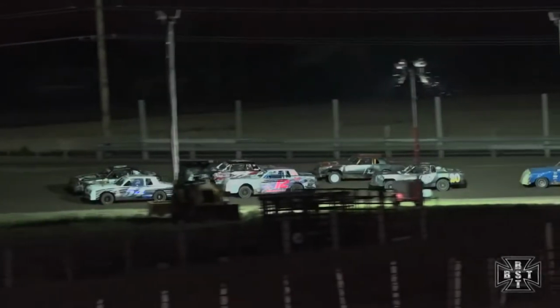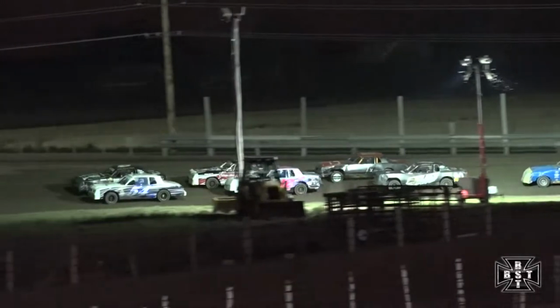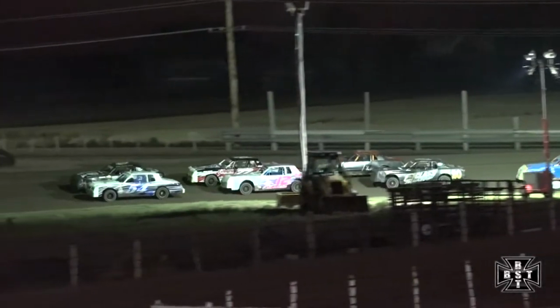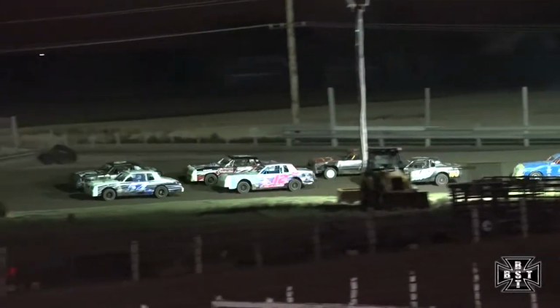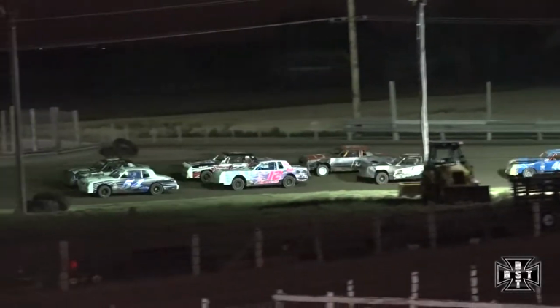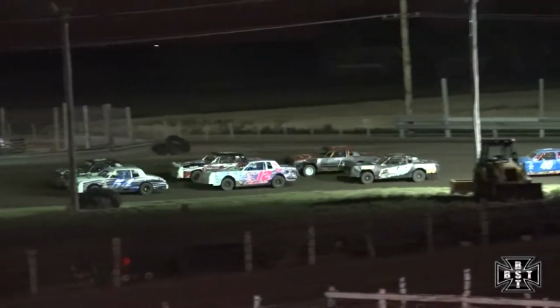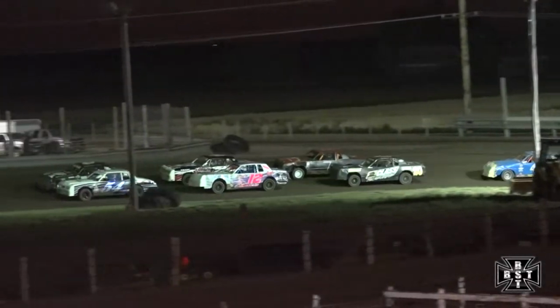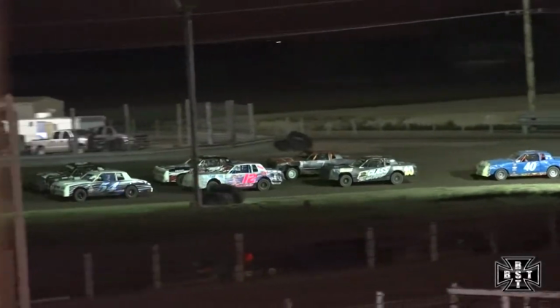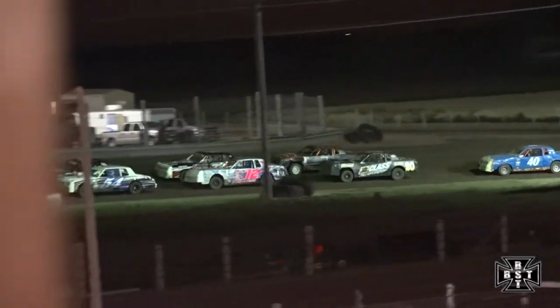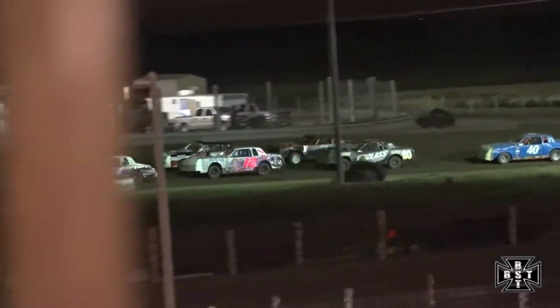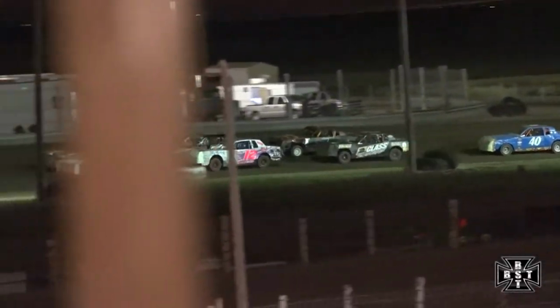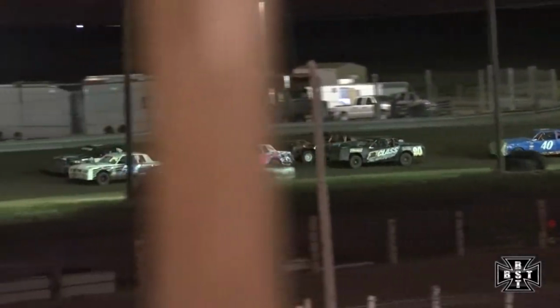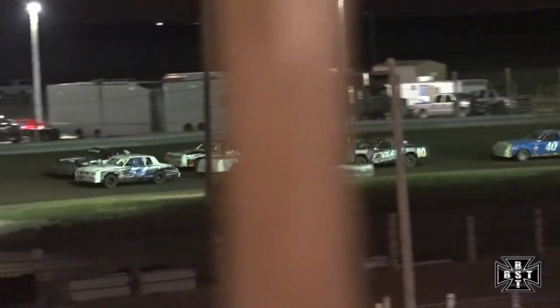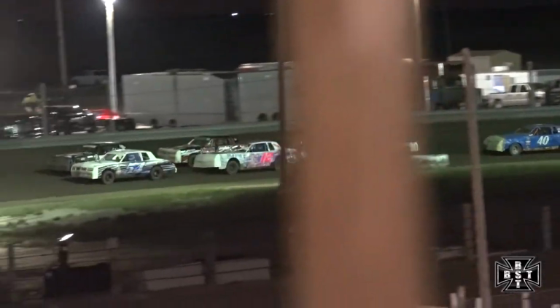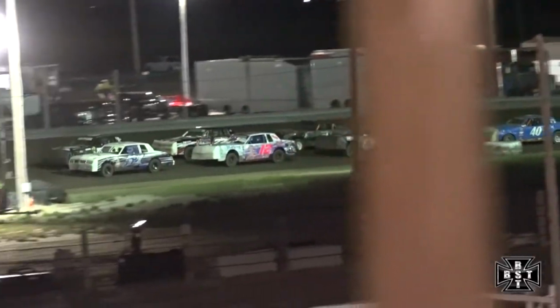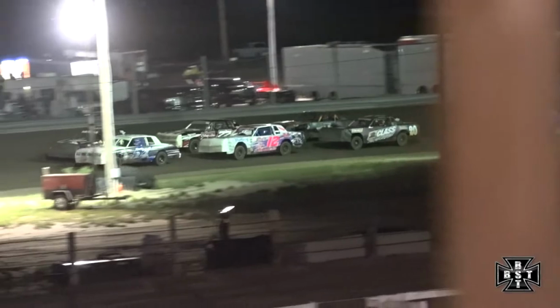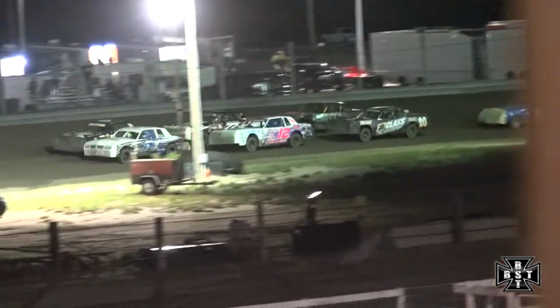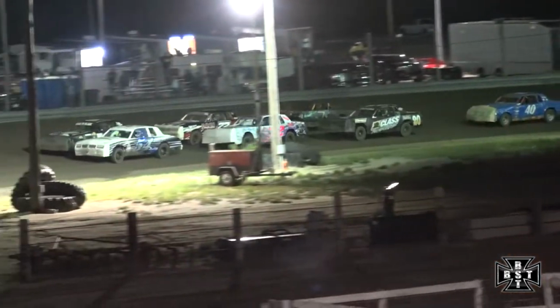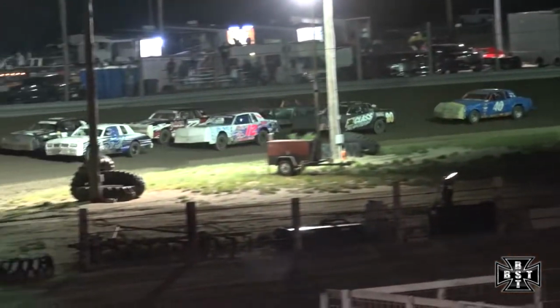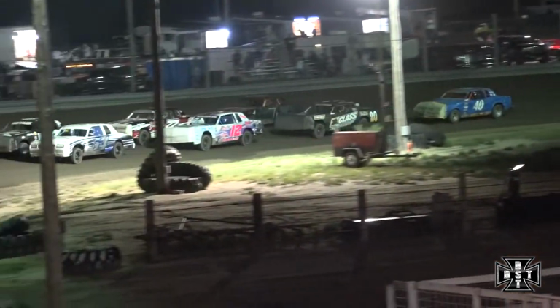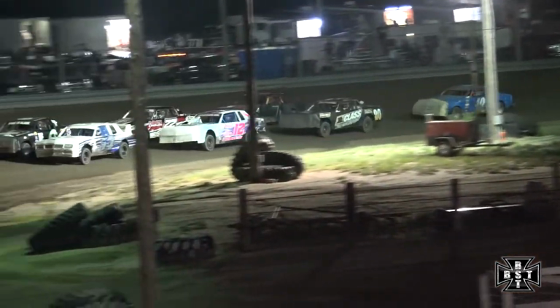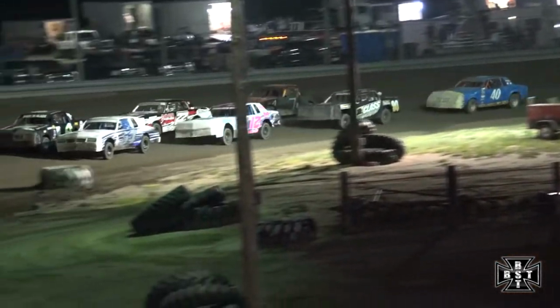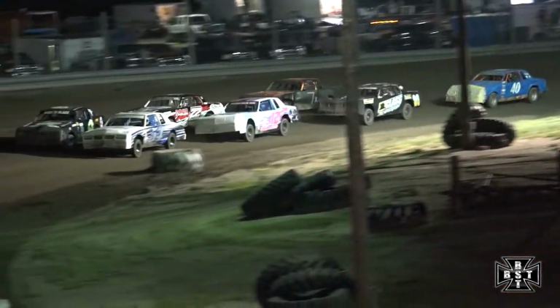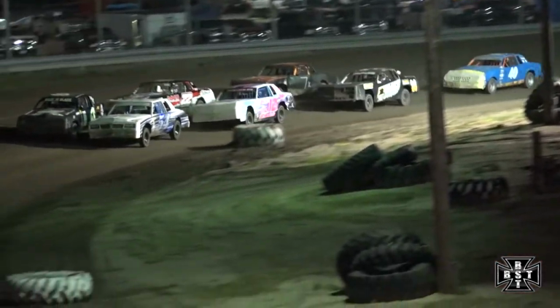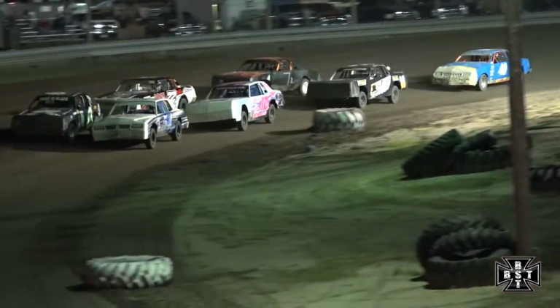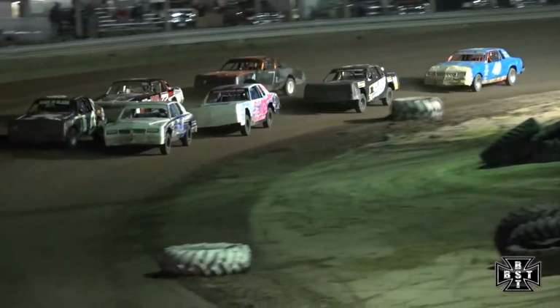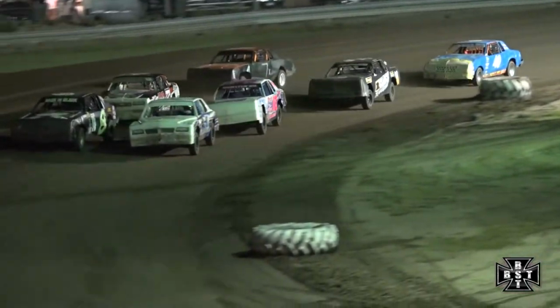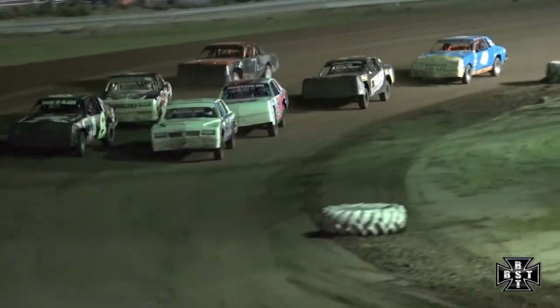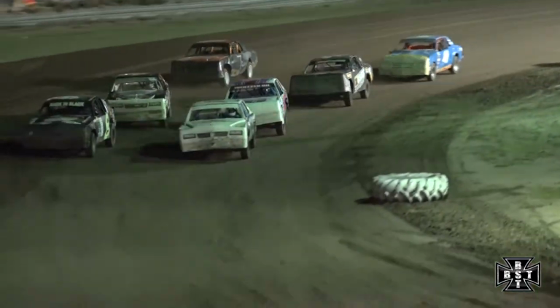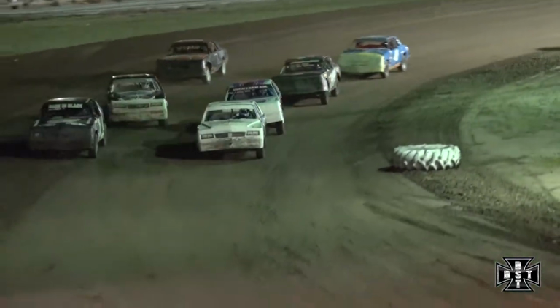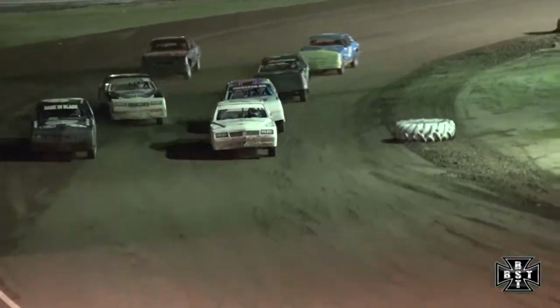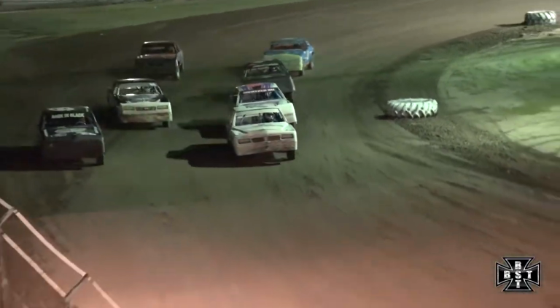Jim Moore and Craig Smith on the front row. The IMCA Hobby Stock division is about to fire us off. We'll work out at corner number four for the IMCA Hobby Stock division.